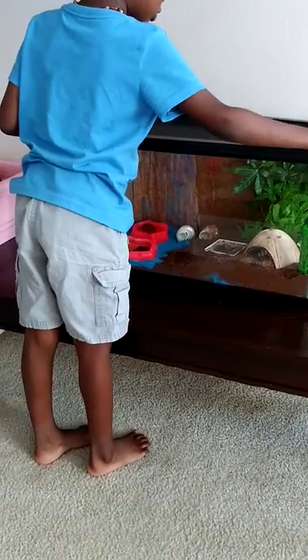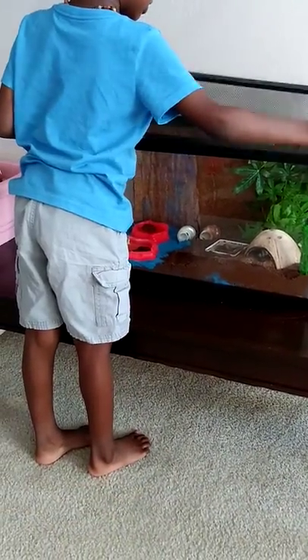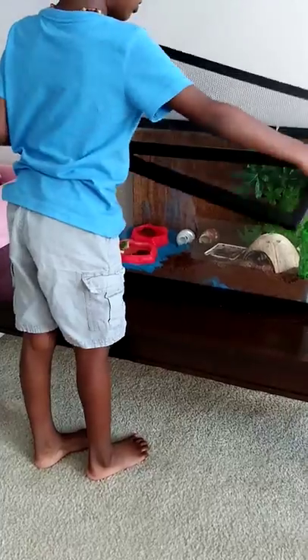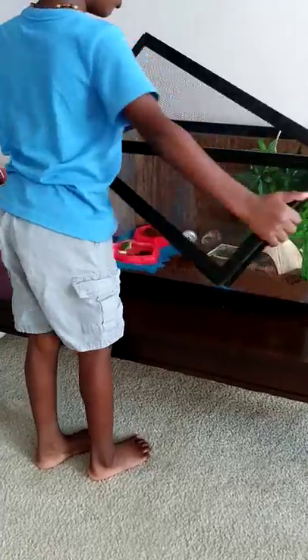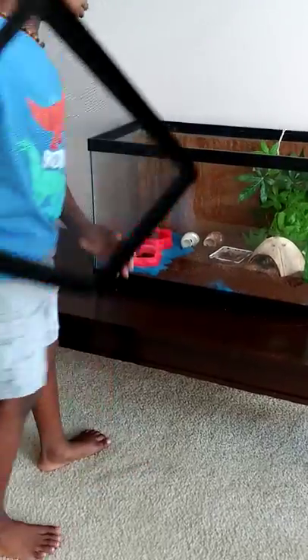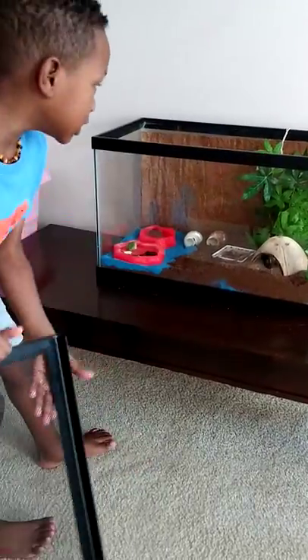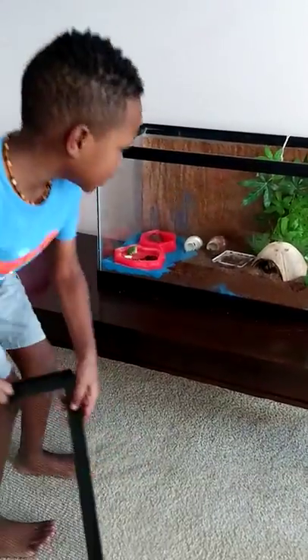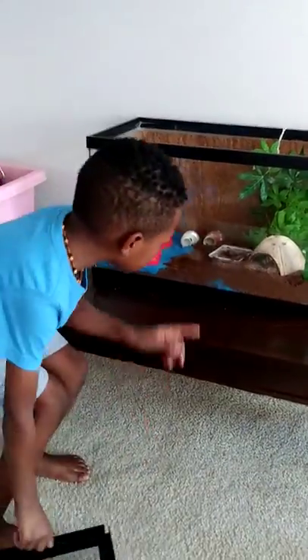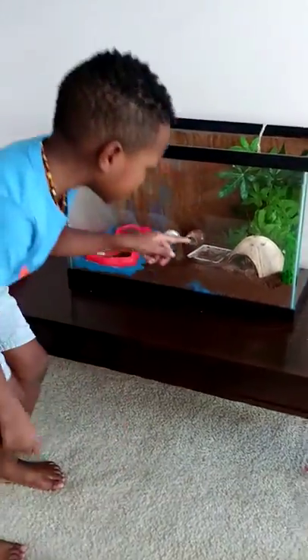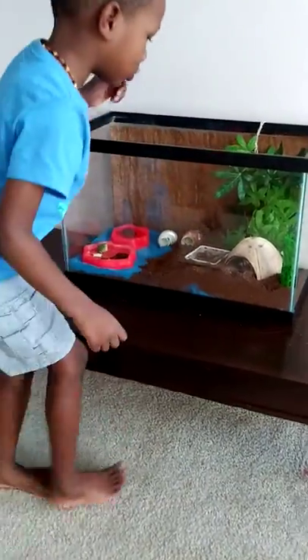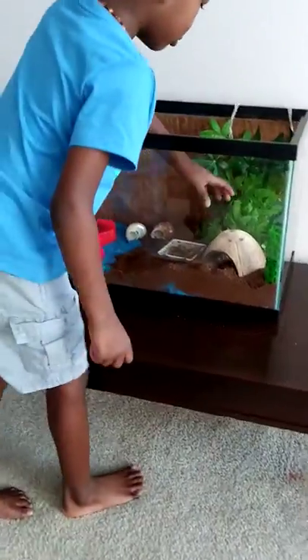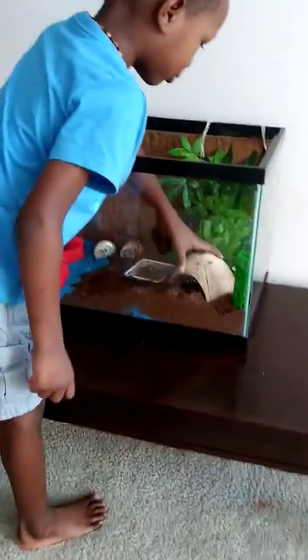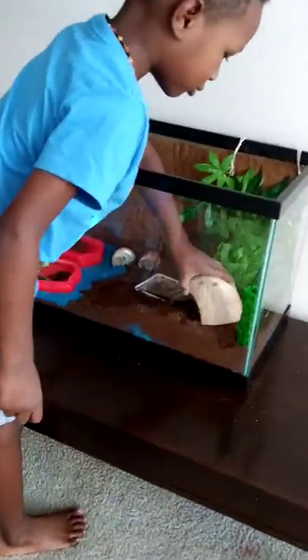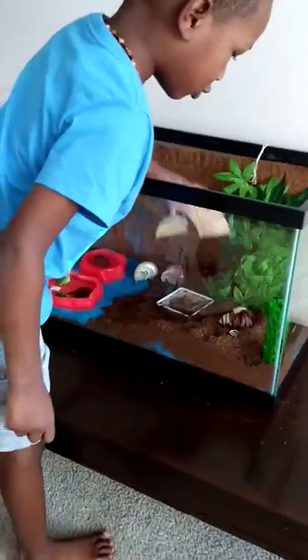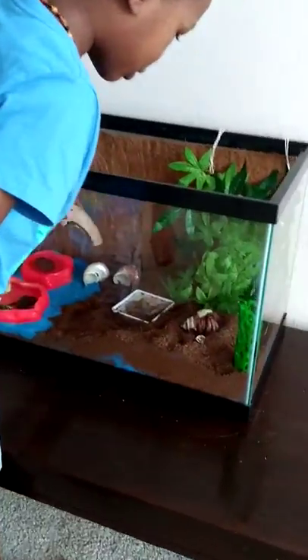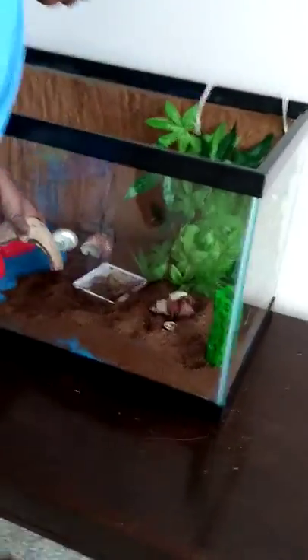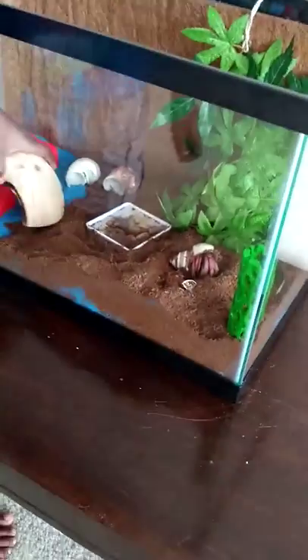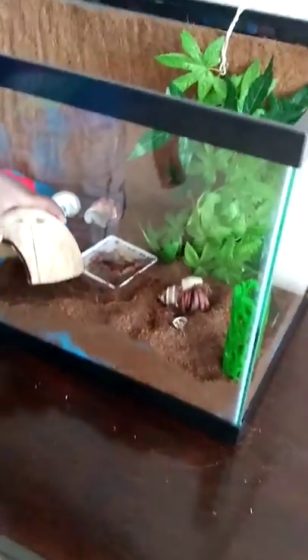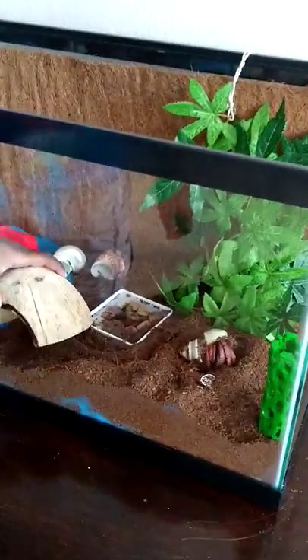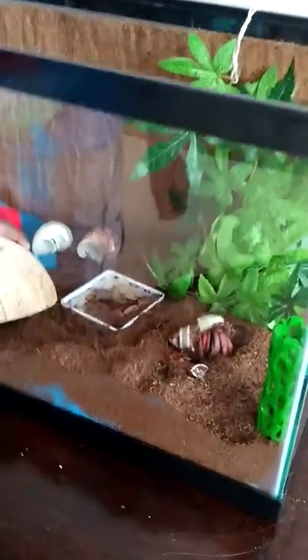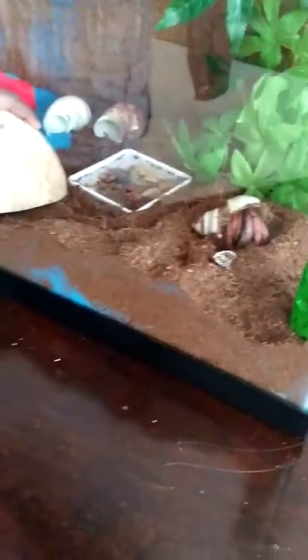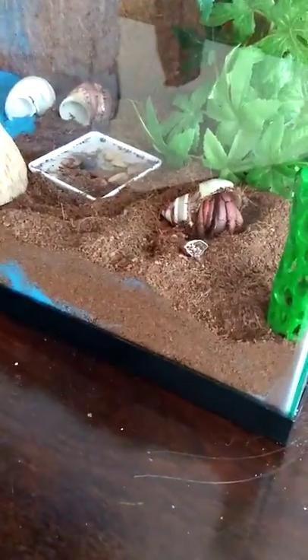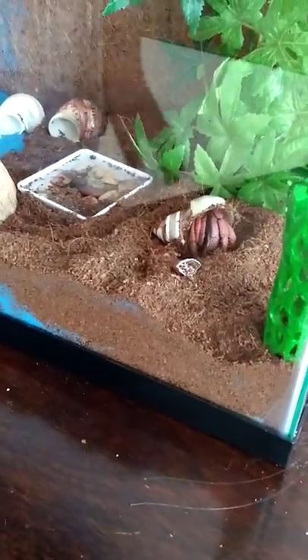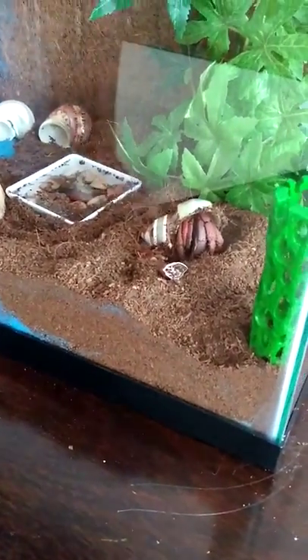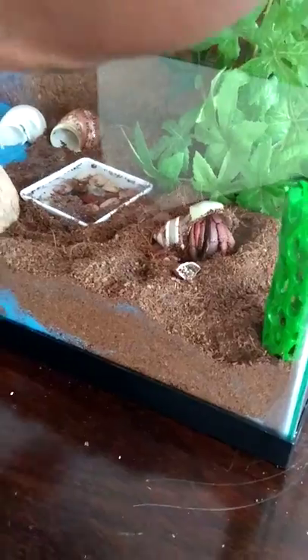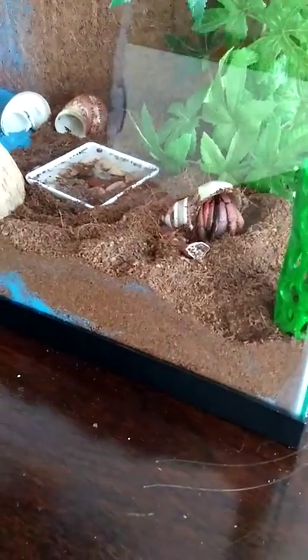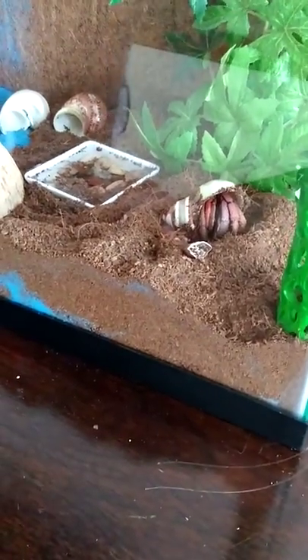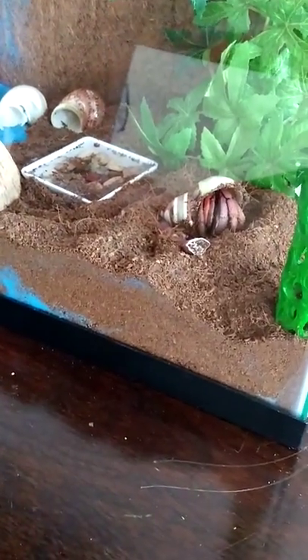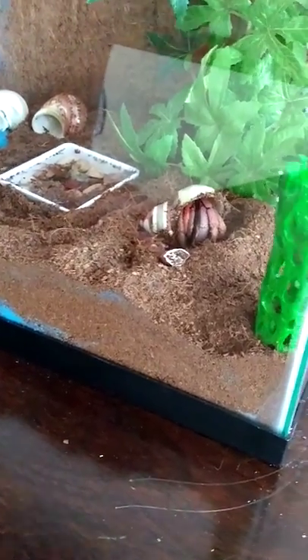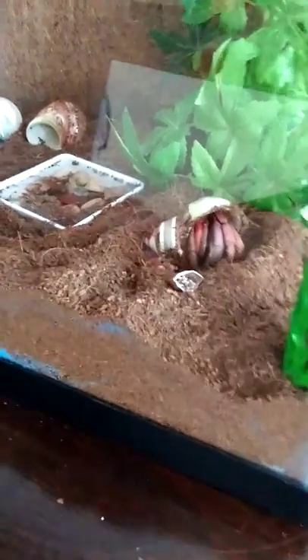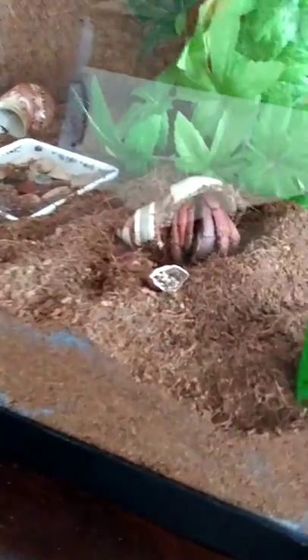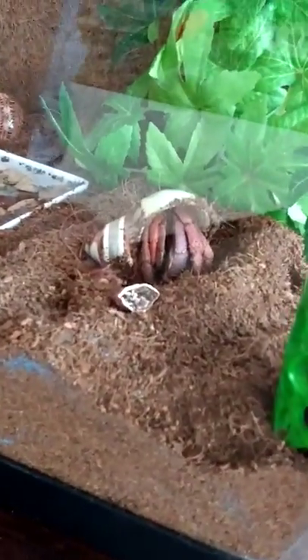I'm going to show you what Bumblebee is. Oh, it's out! Maybe we shouldn't pick him up right now, but we can get a close-up.